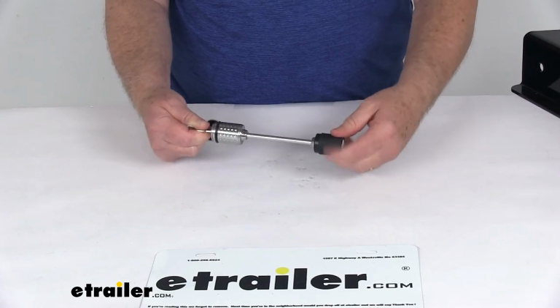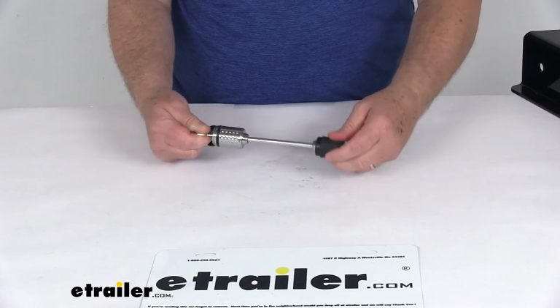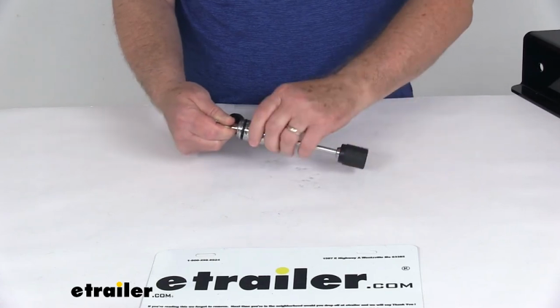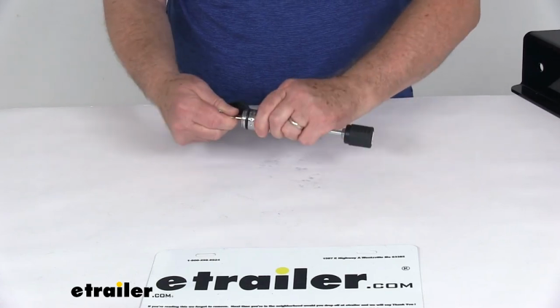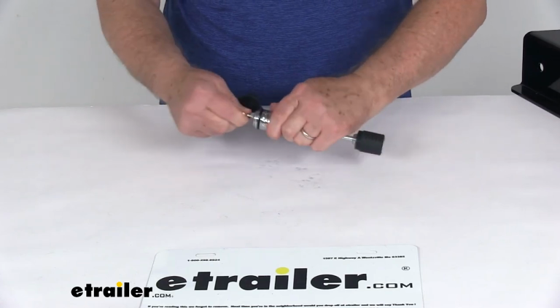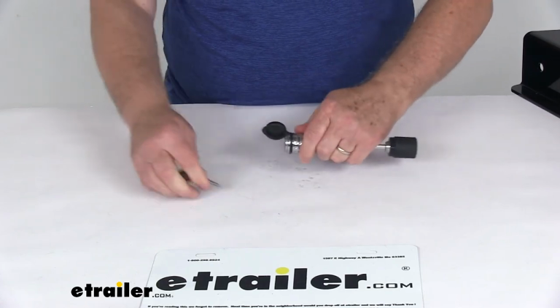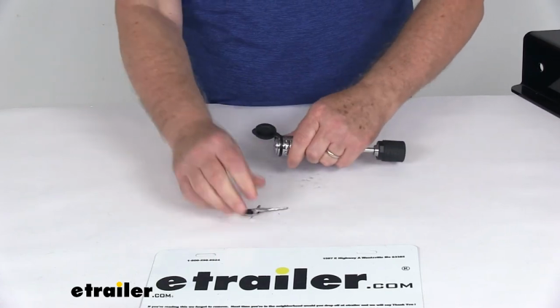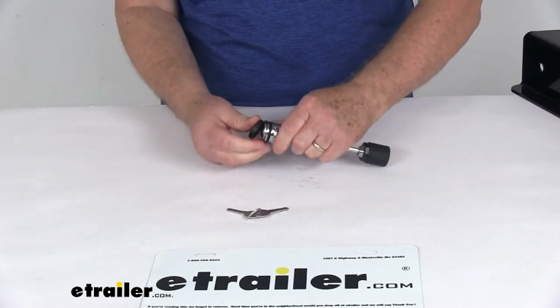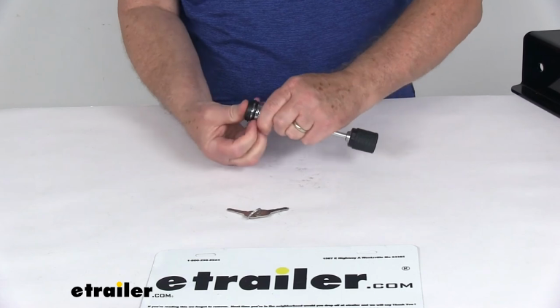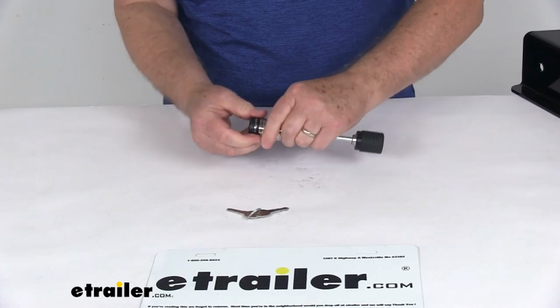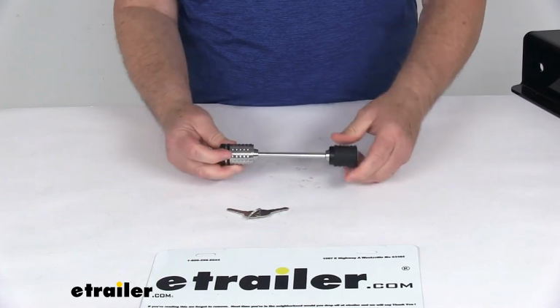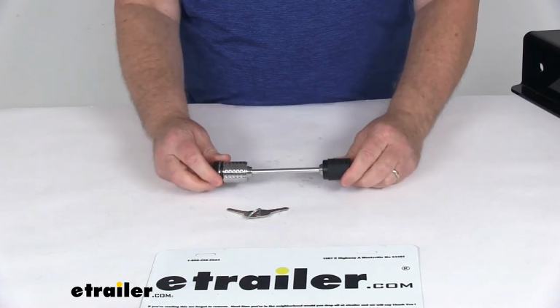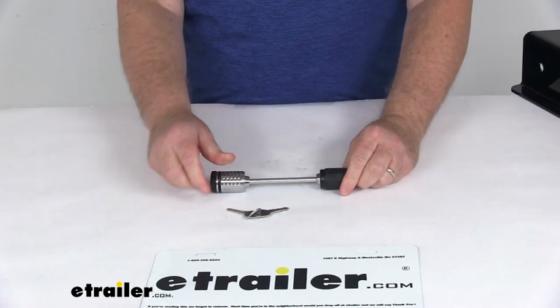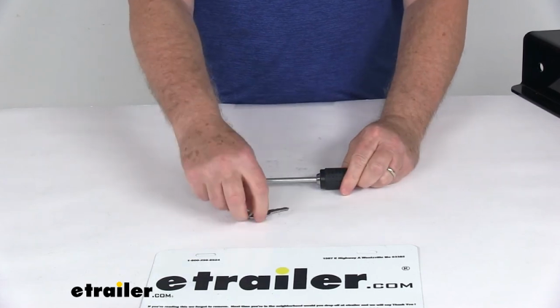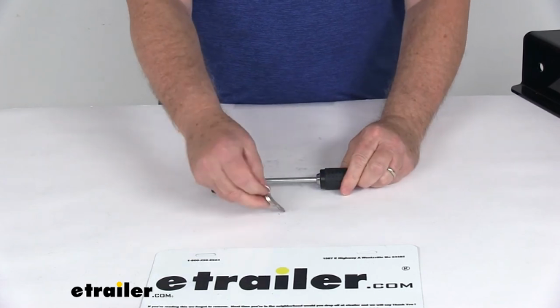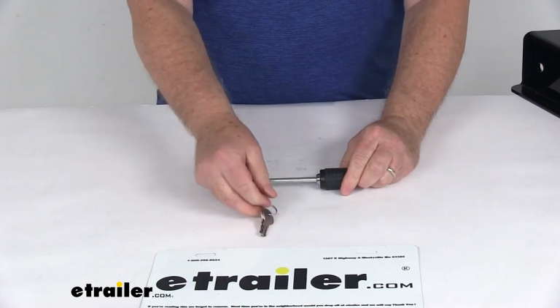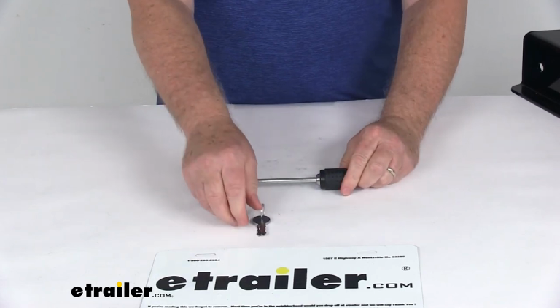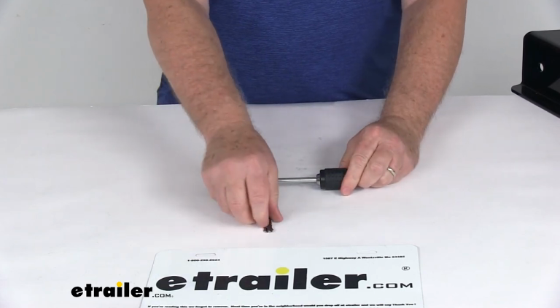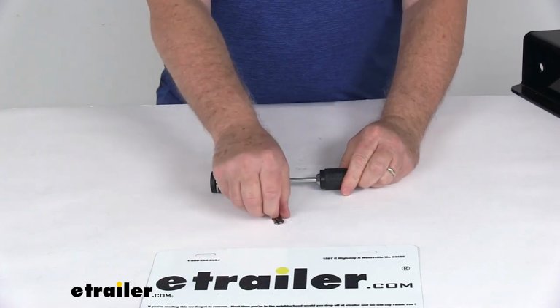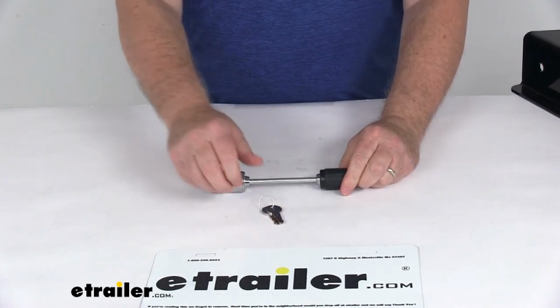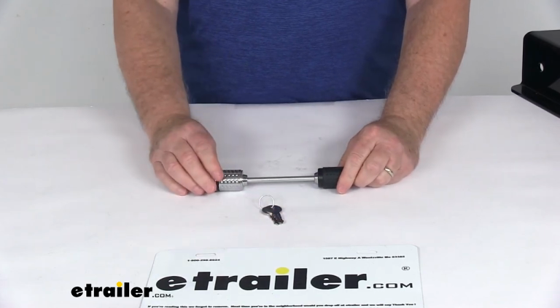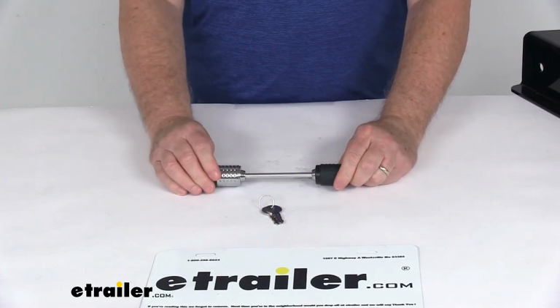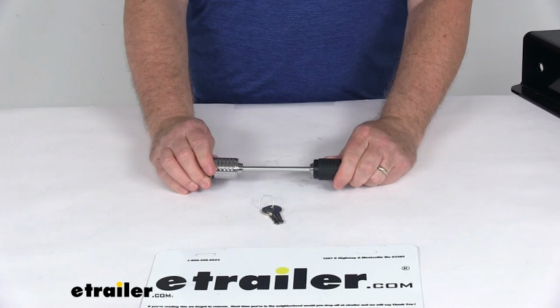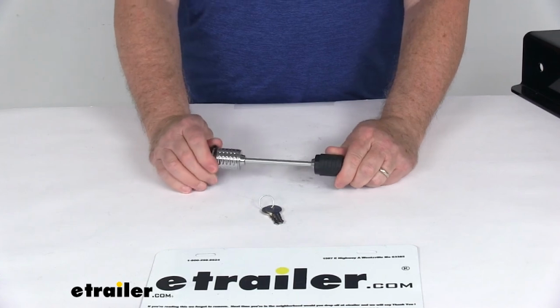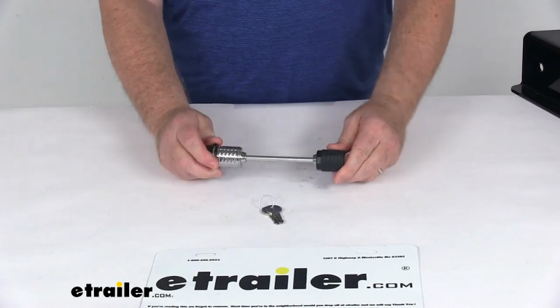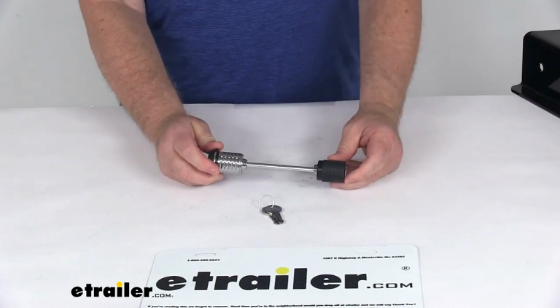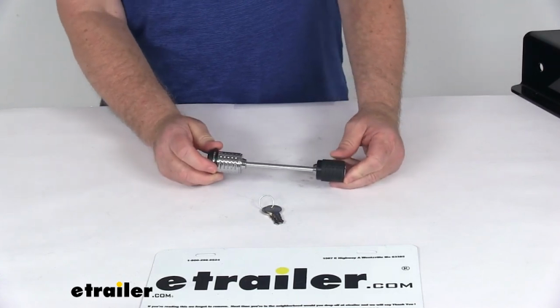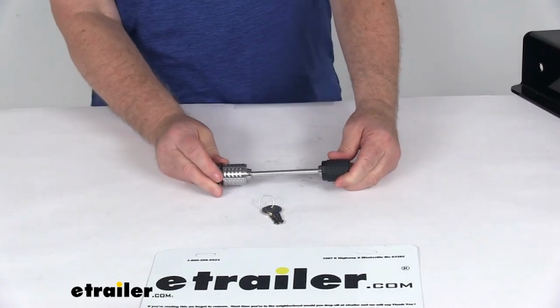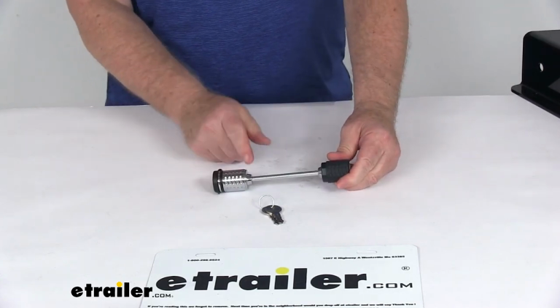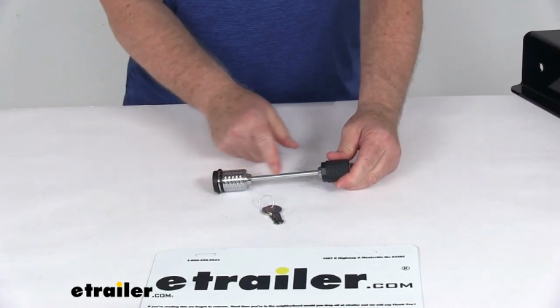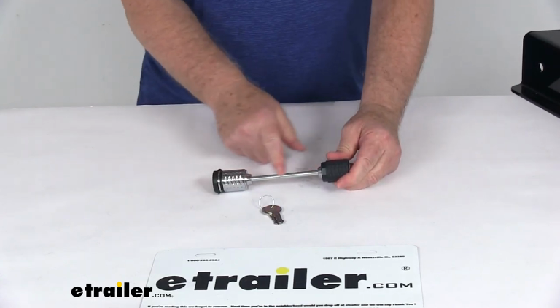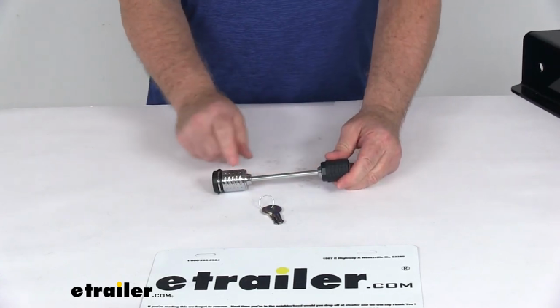Tighten it down, take the key out, put the cover on, and you're all ready to go. That should do it for the review on the eTrailer.com trailer coupler lock with the 3 3/8 inch span.